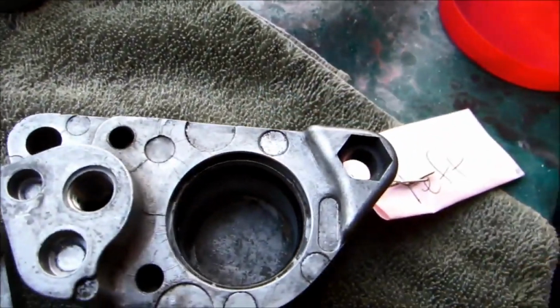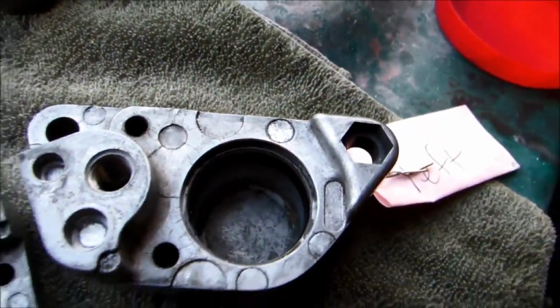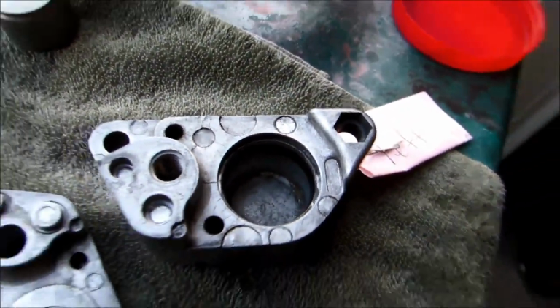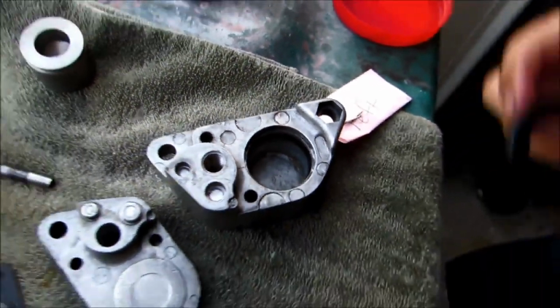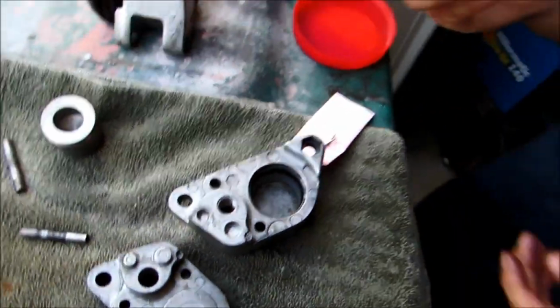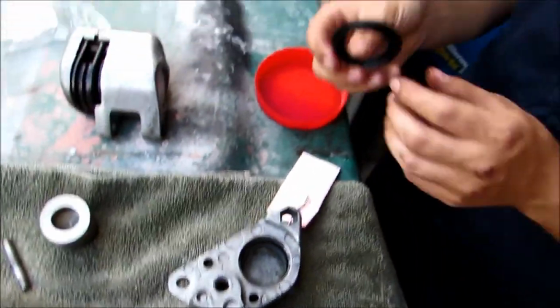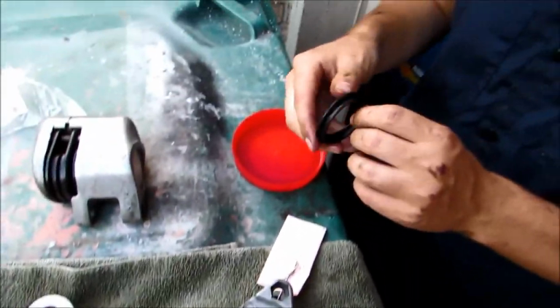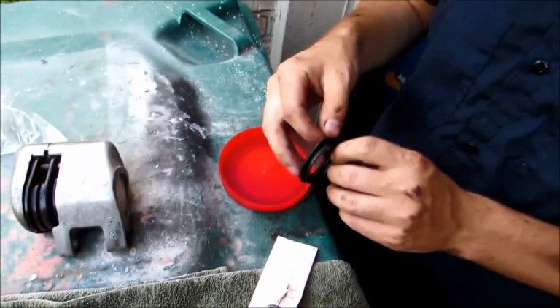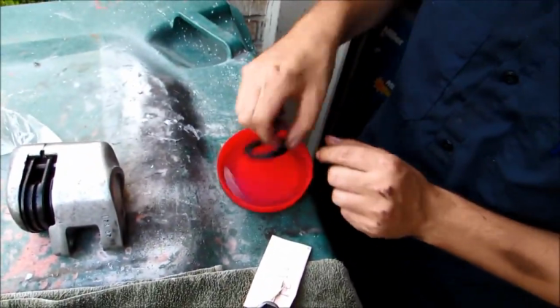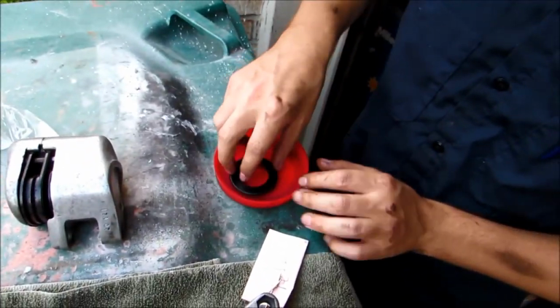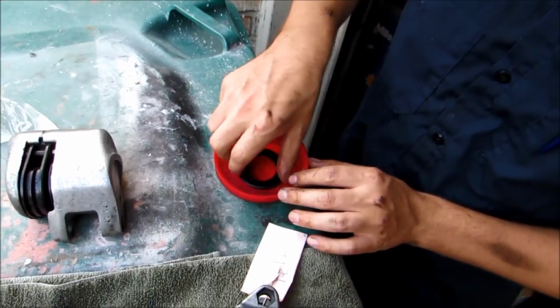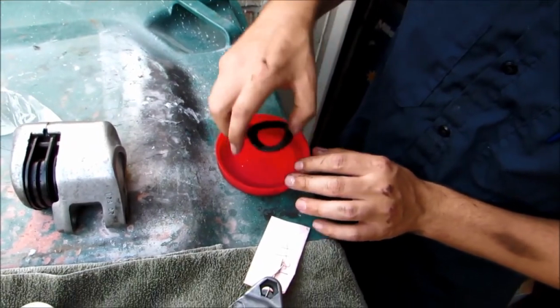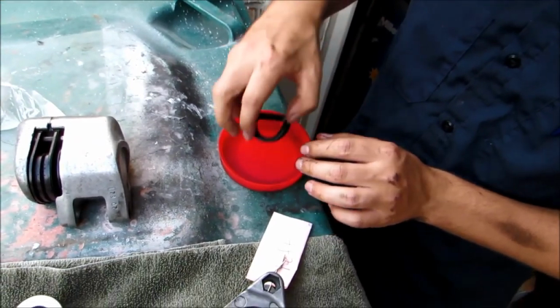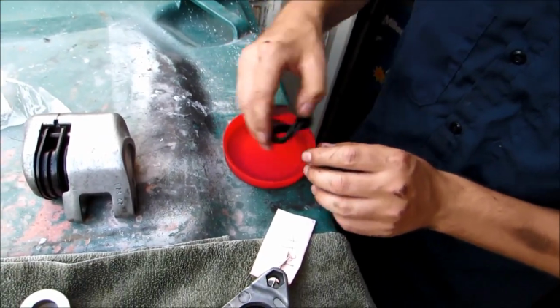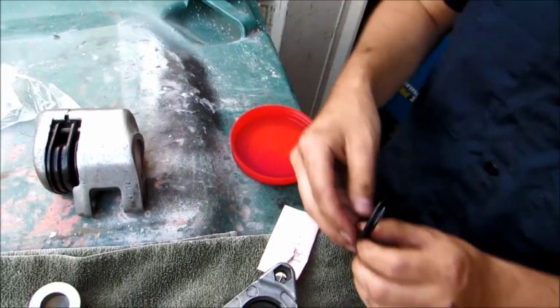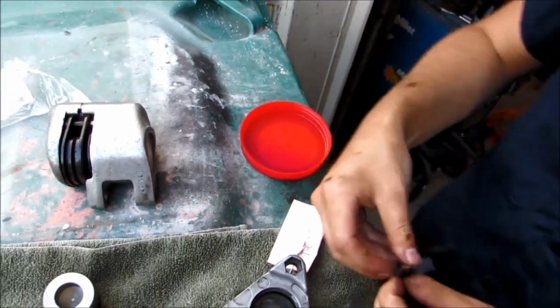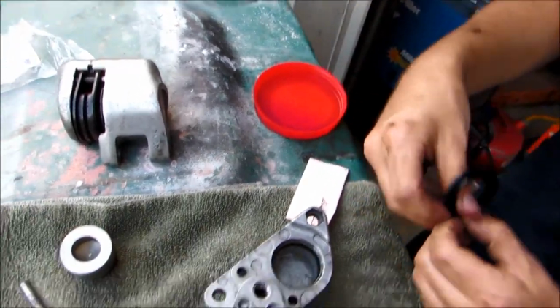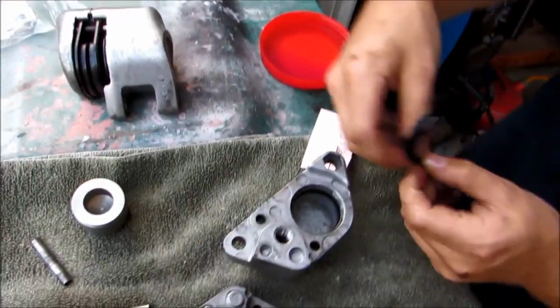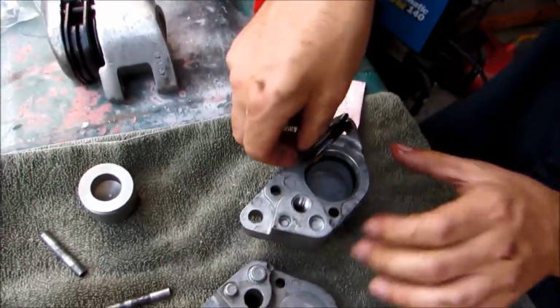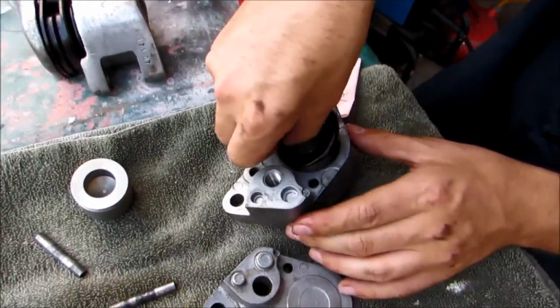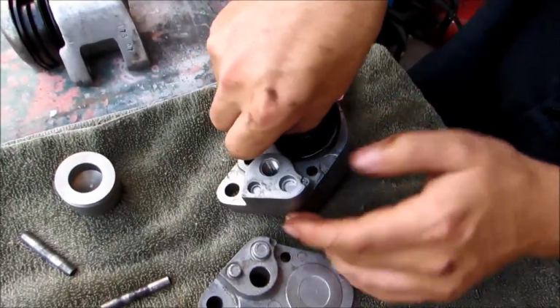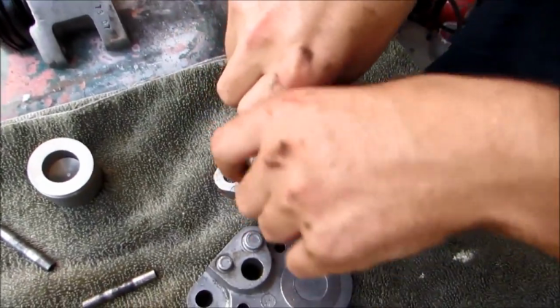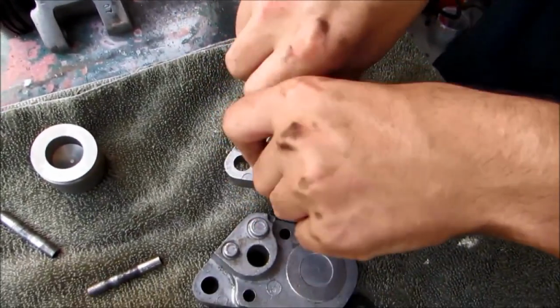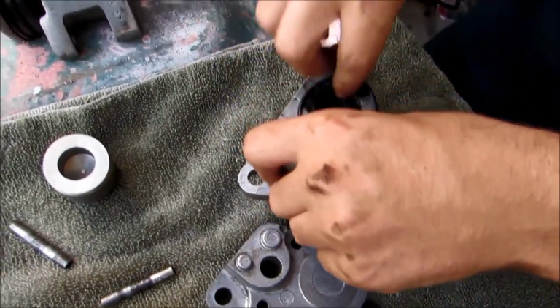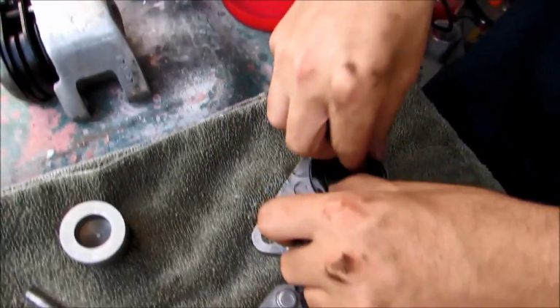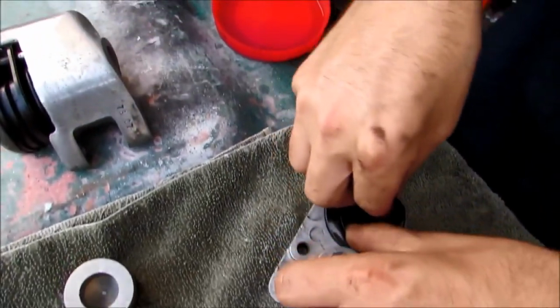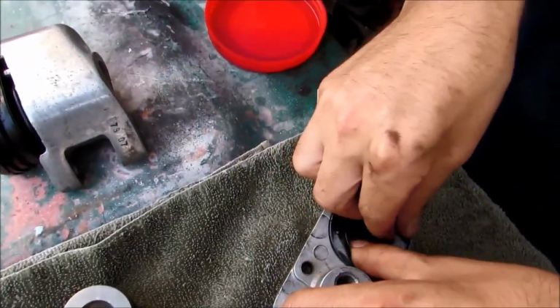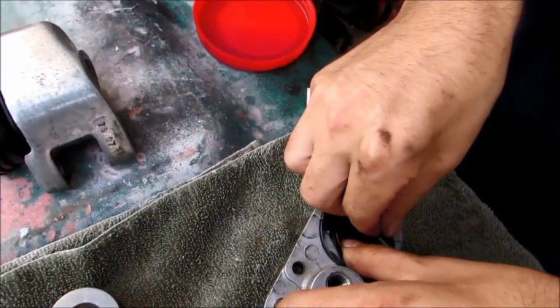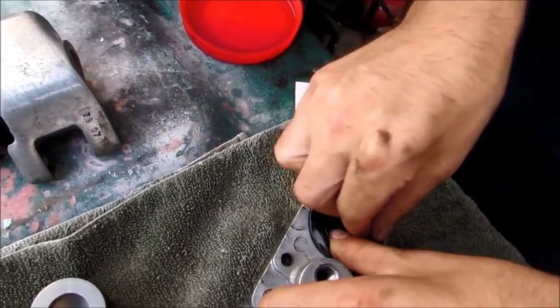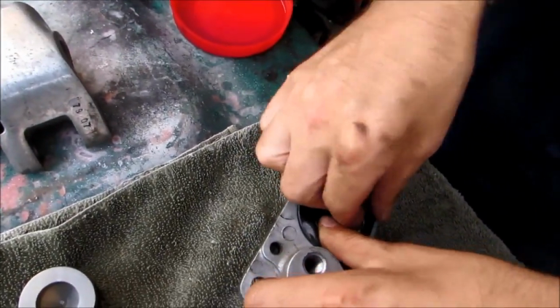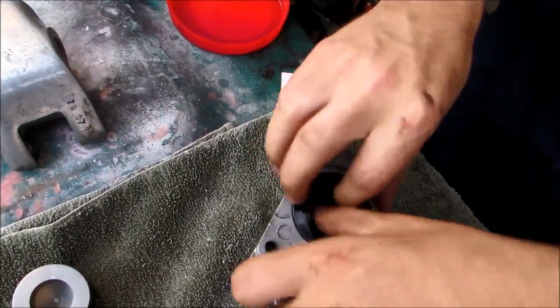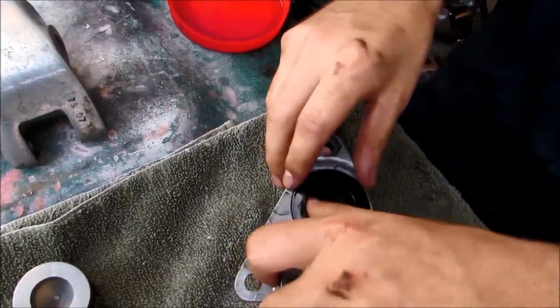Now we're going to take our dust cover and same thing, we're going to lube it up. And then this is going to go in the upper recessed area — that just slides into that groove.